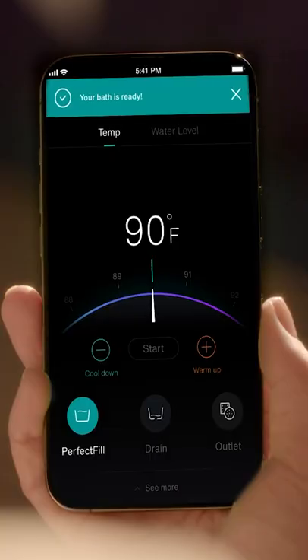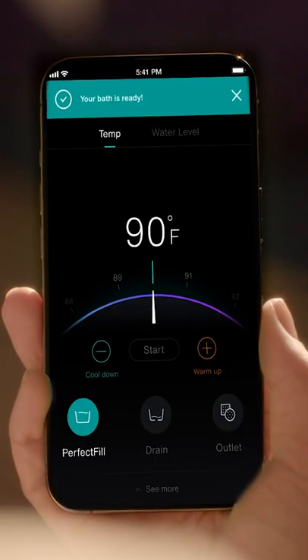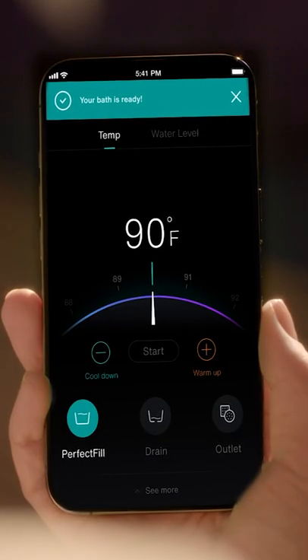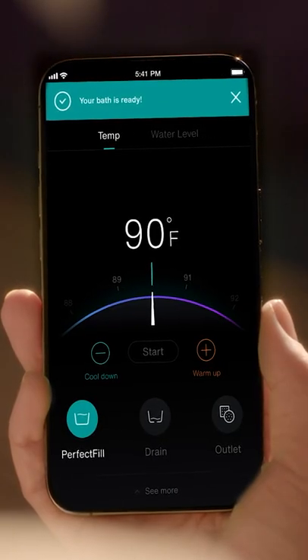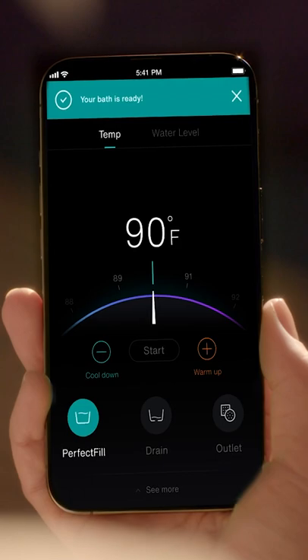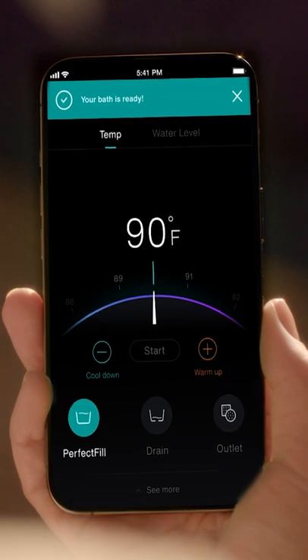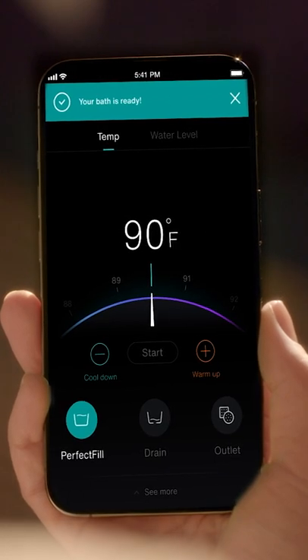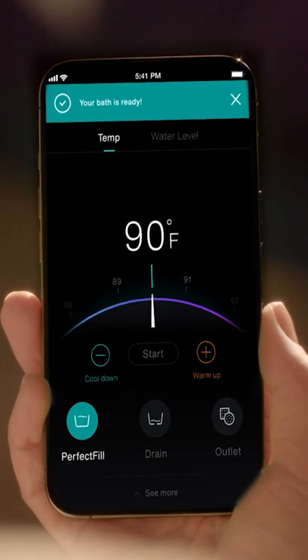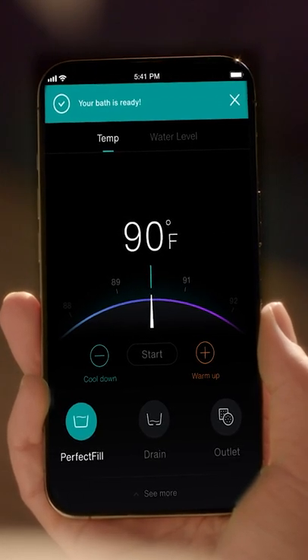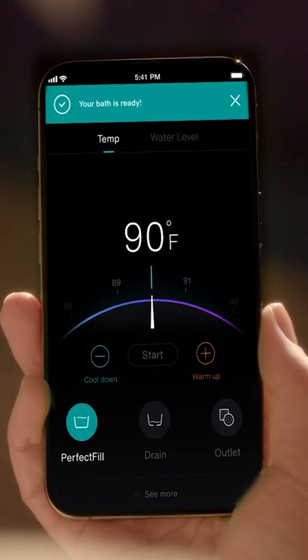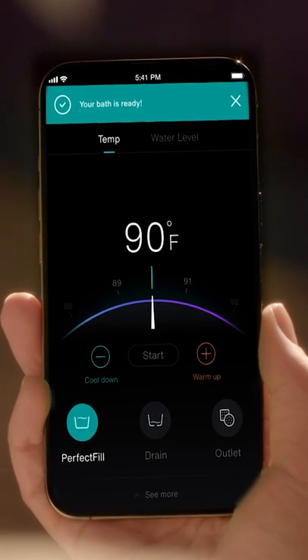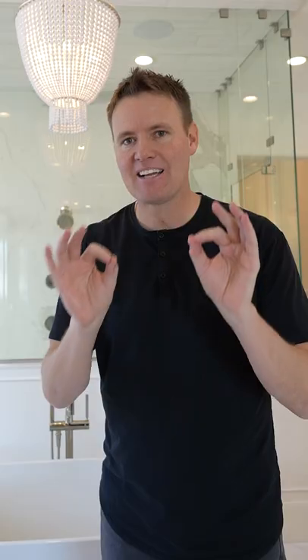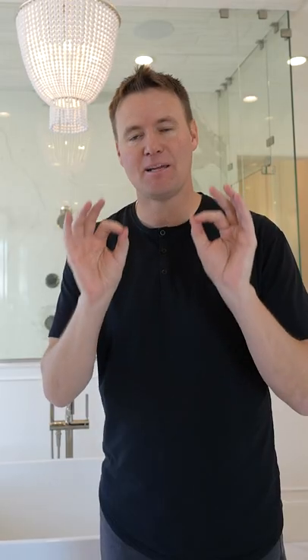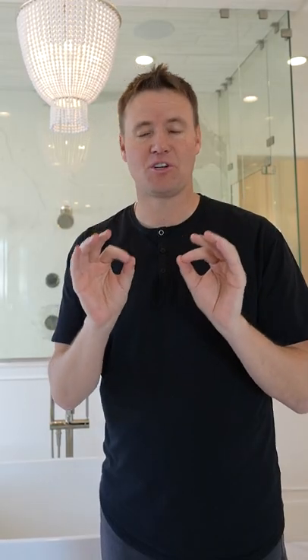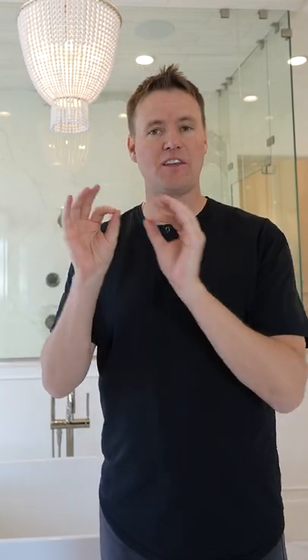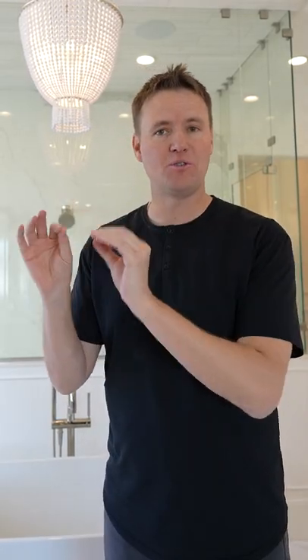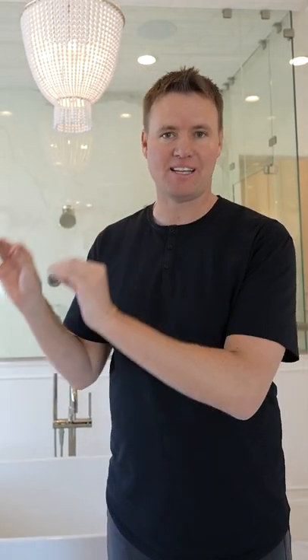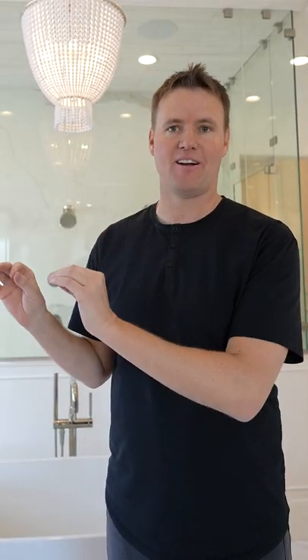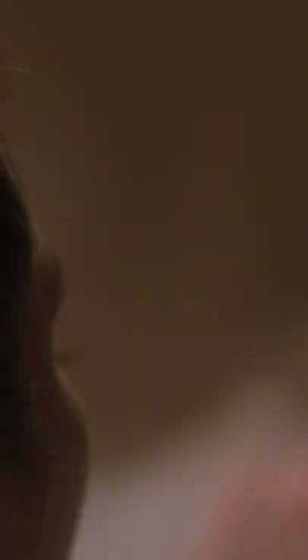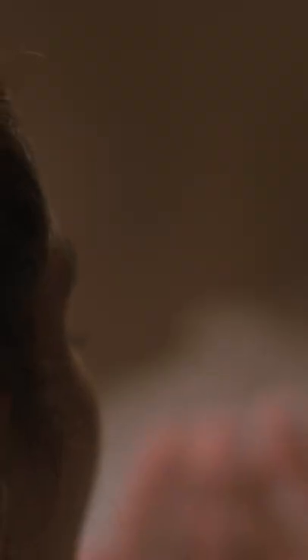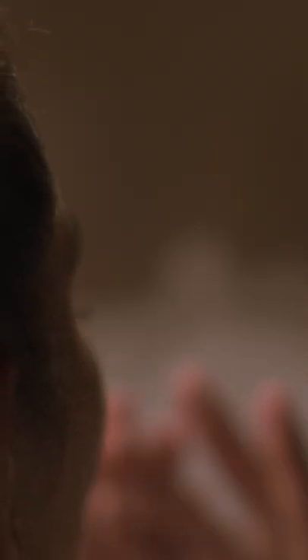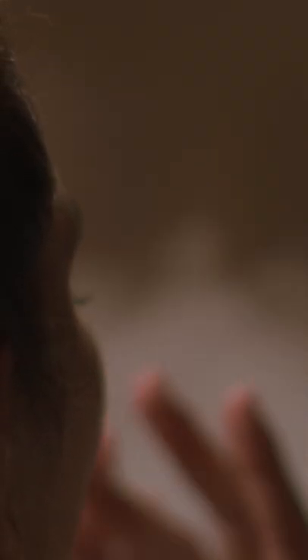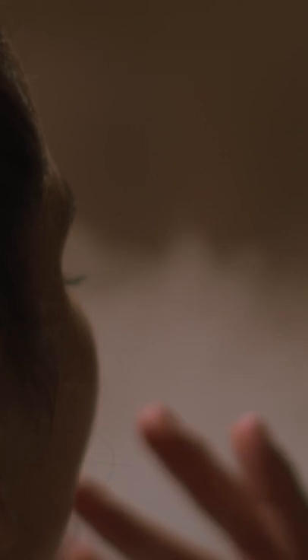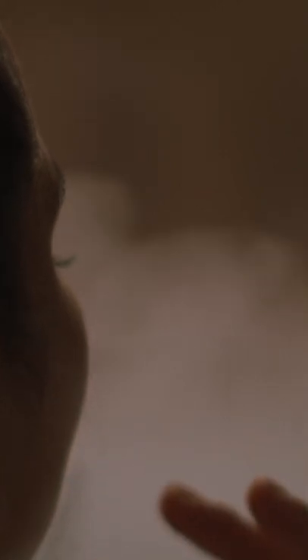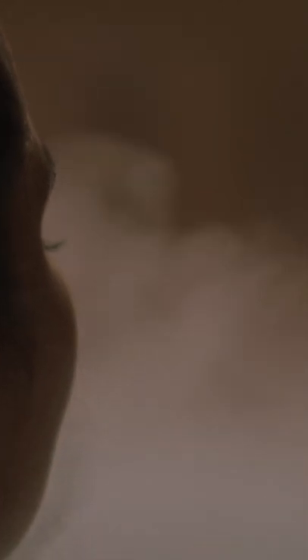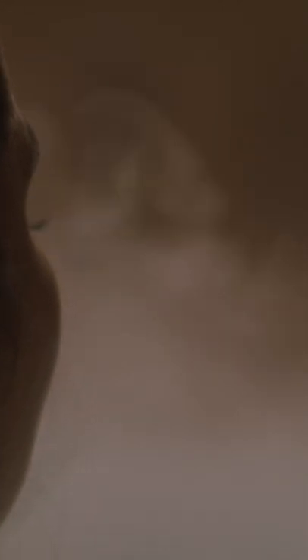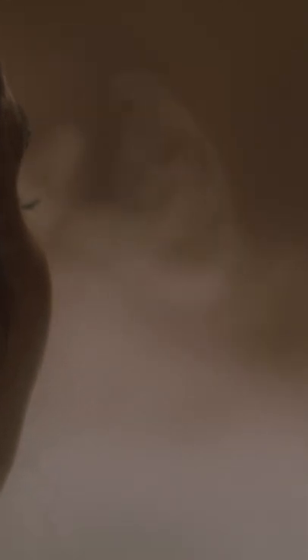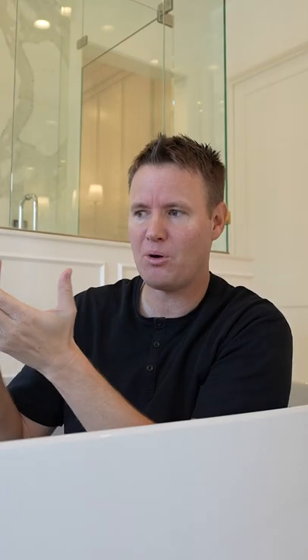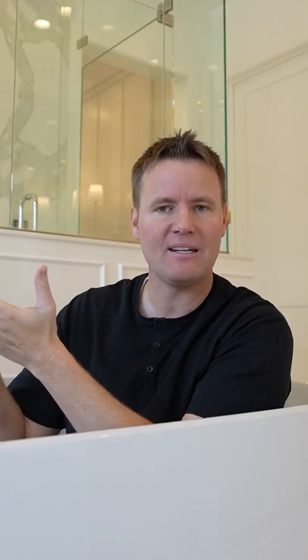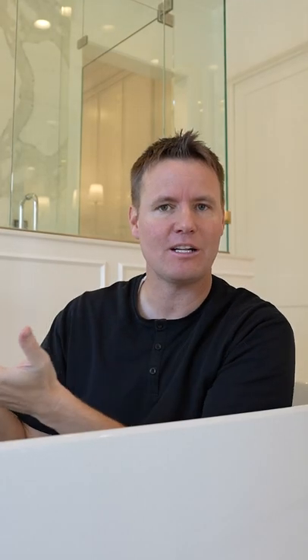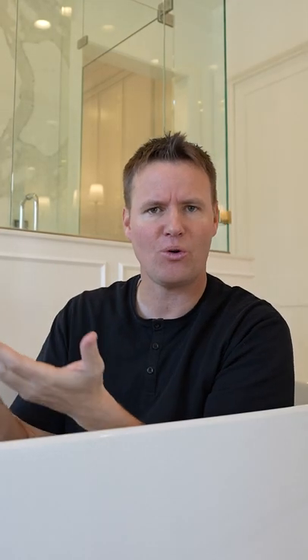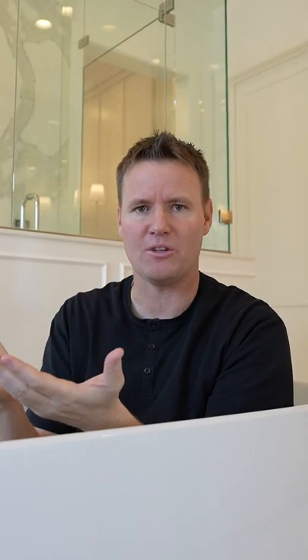You can control your bathtub by your phone app, choosing the exact temperature that you desire. And you can also have special aromas by putting in essential oils.